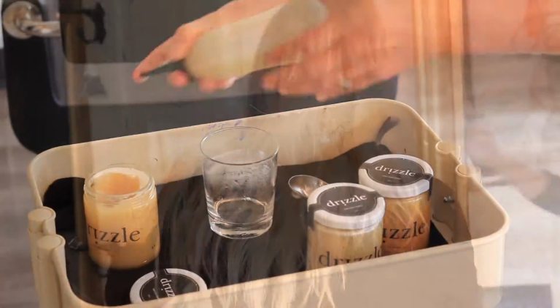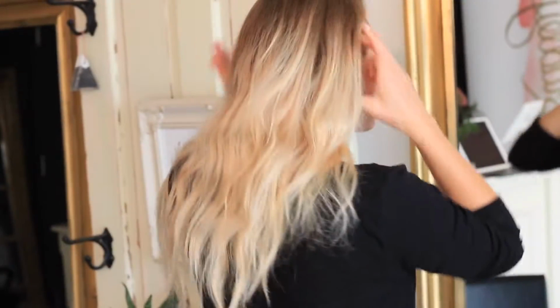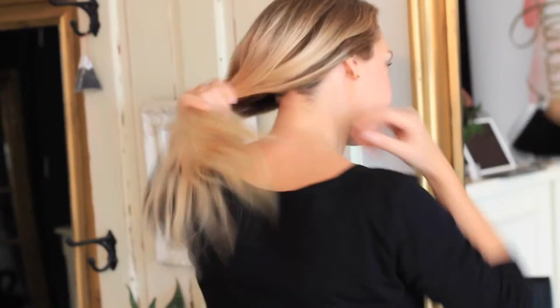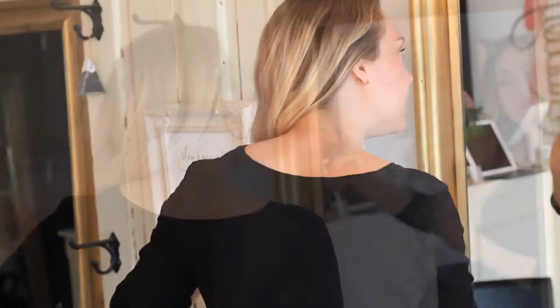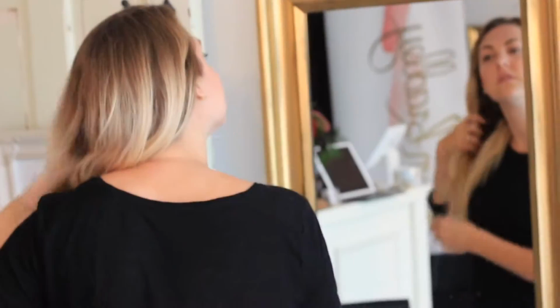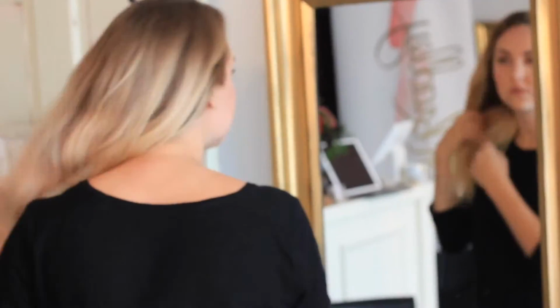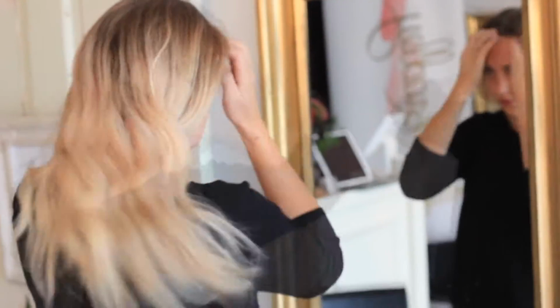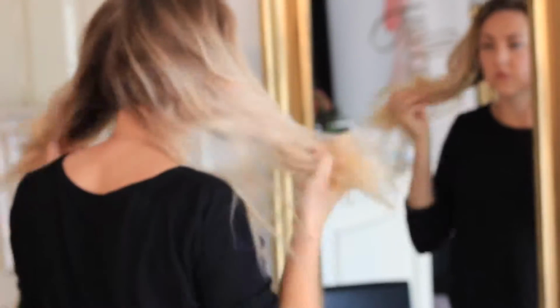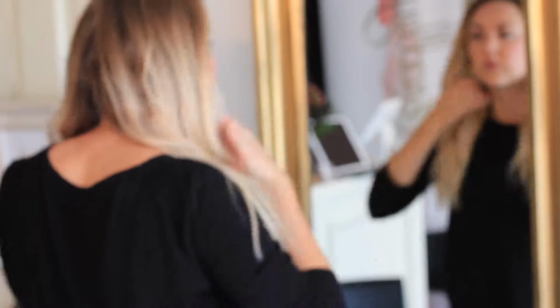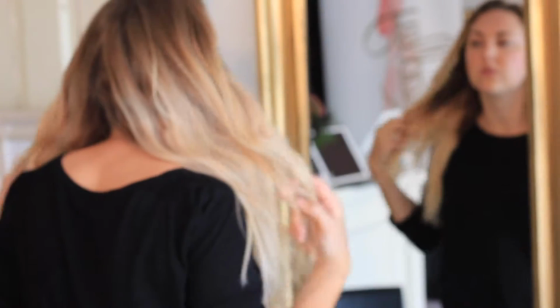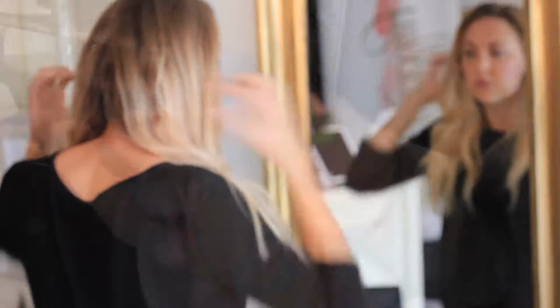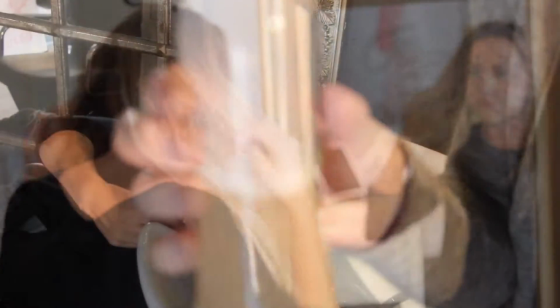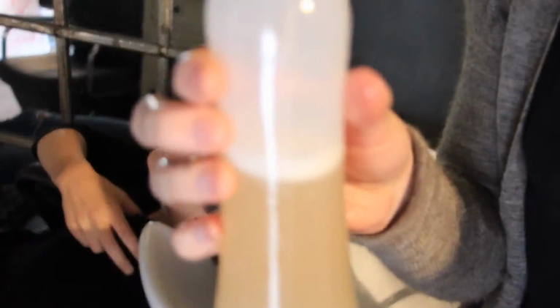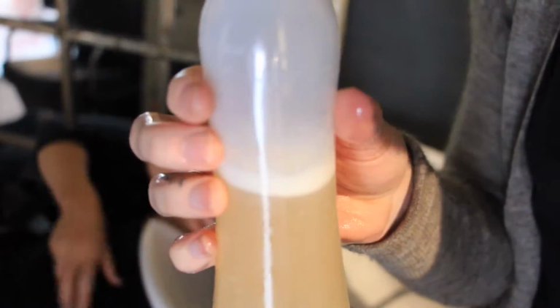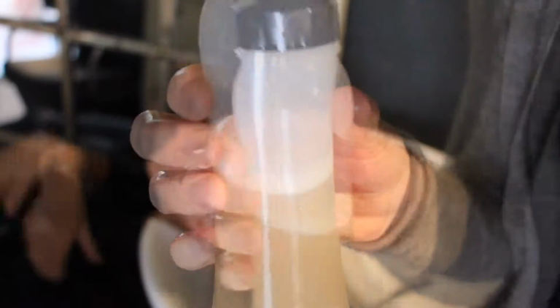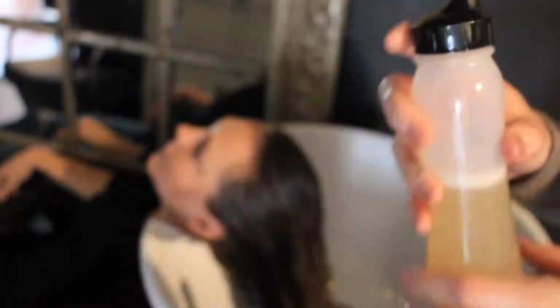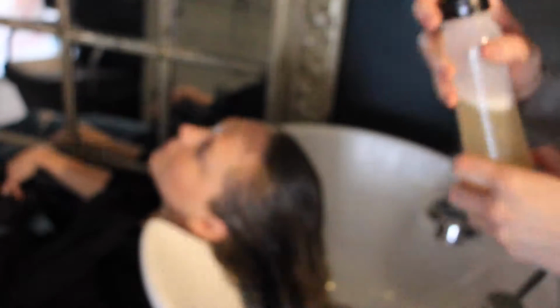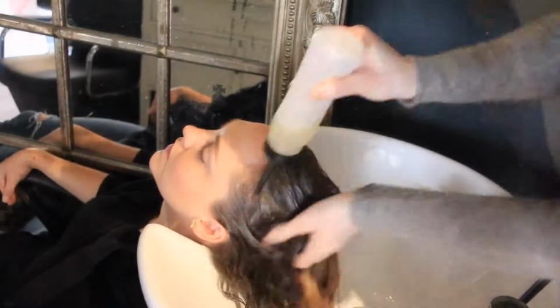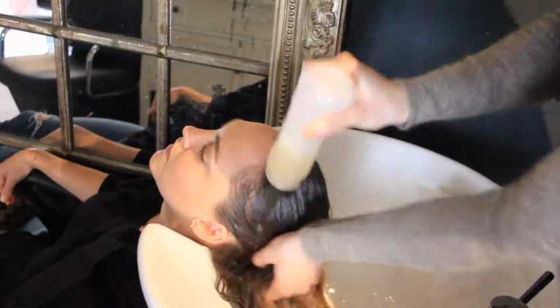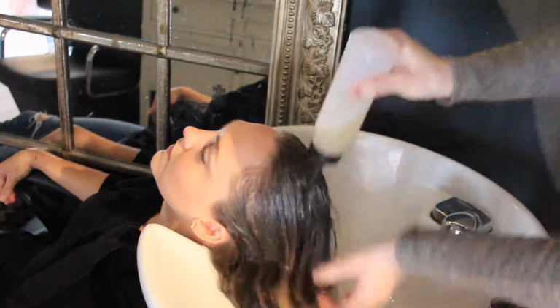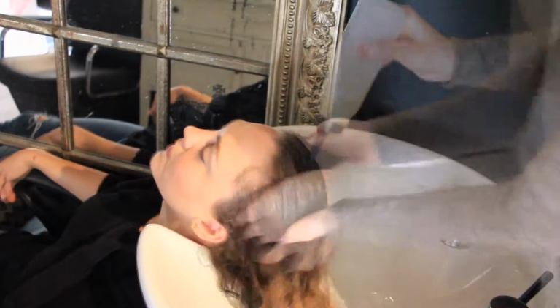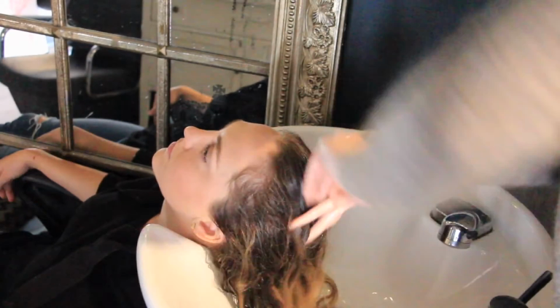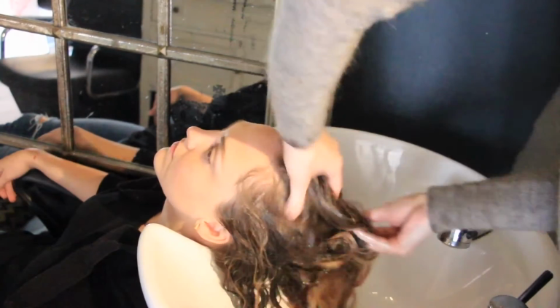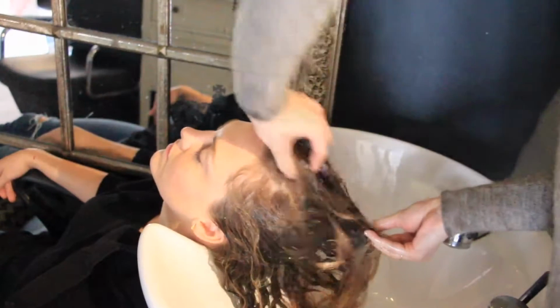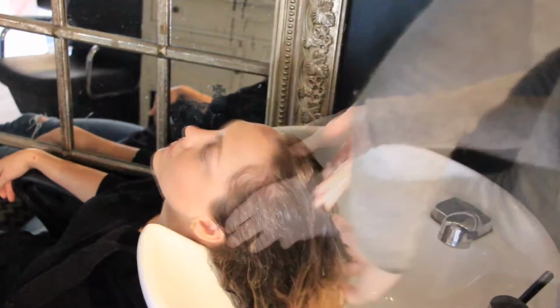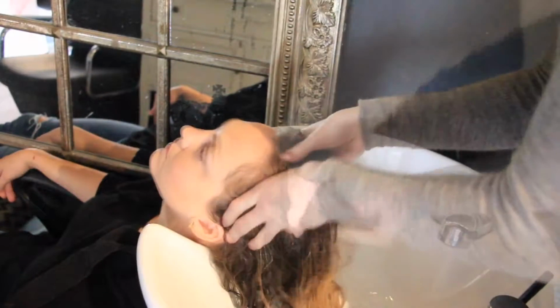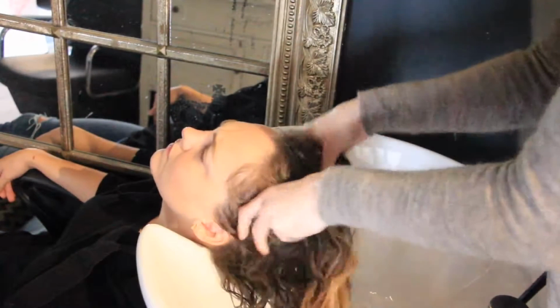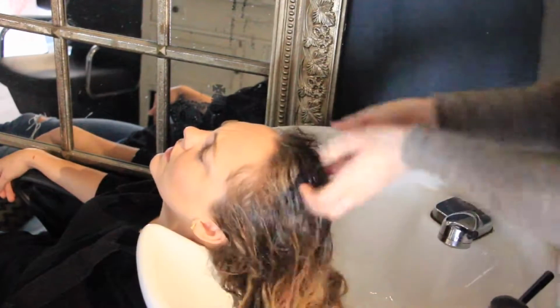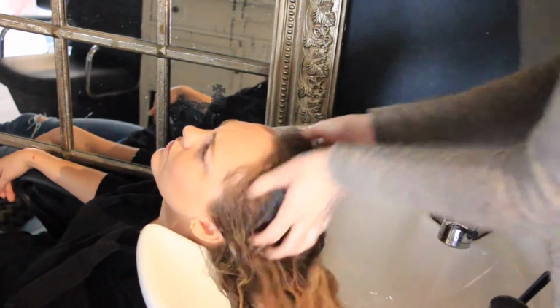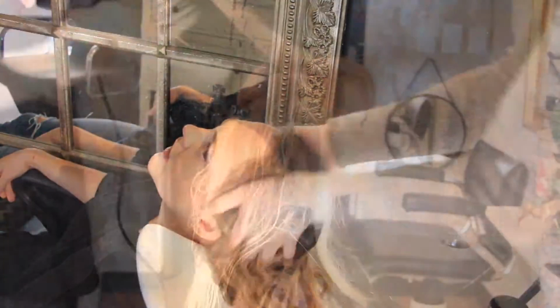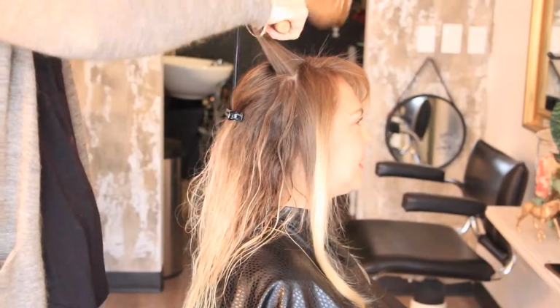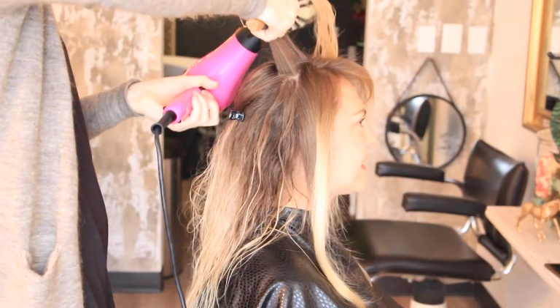Hi everyone, my name is Asia and I'm the owner of Drizzle Honey. I'm washing my hair with a water and honey mixture. We're gonna dry it out and see how it did.